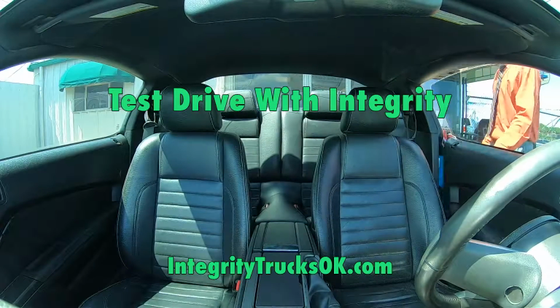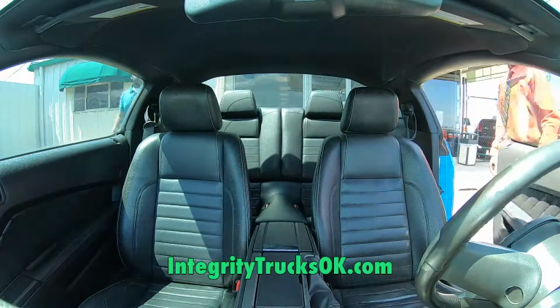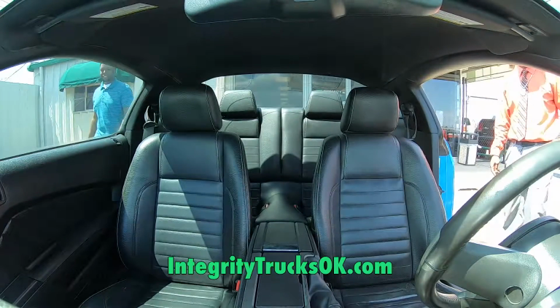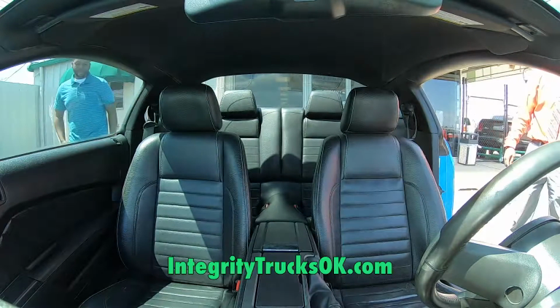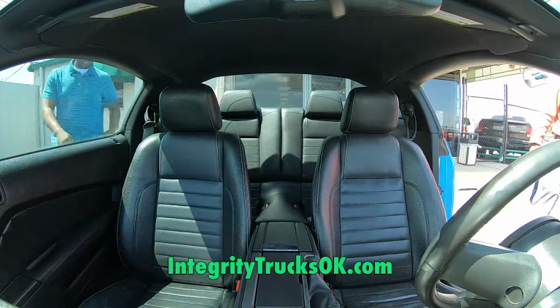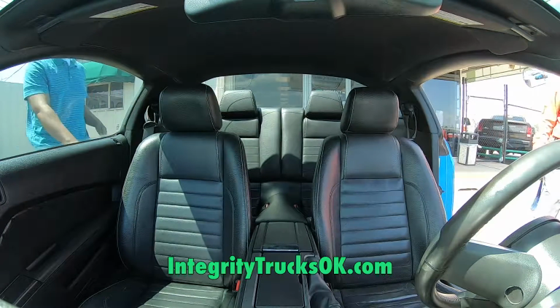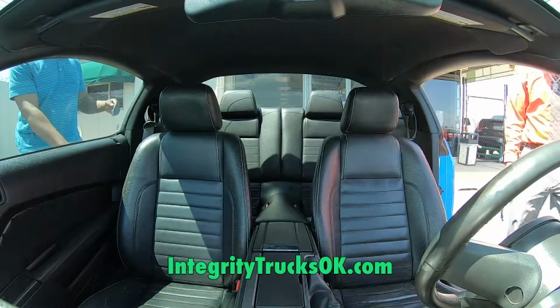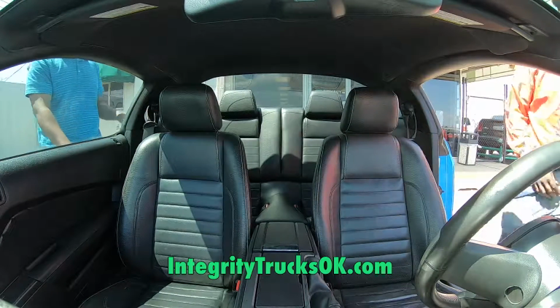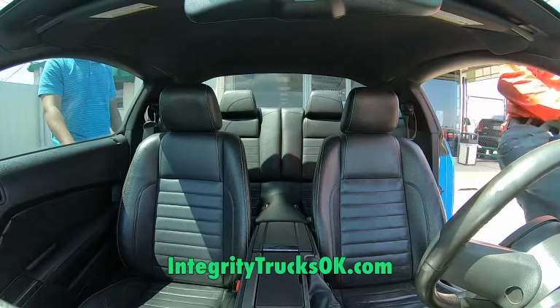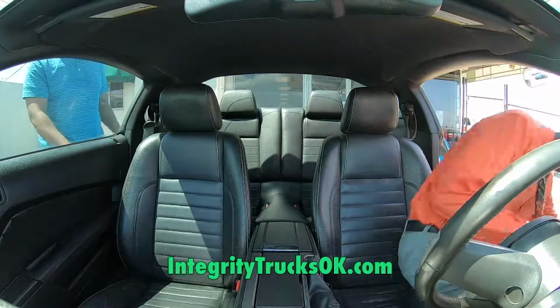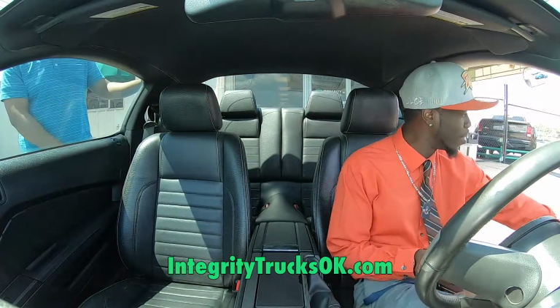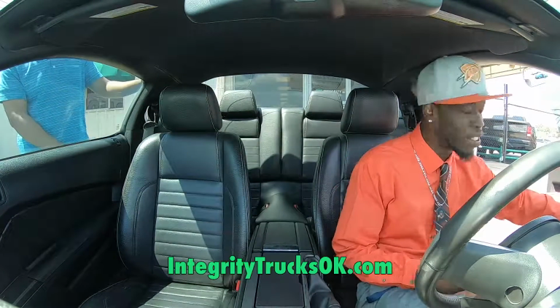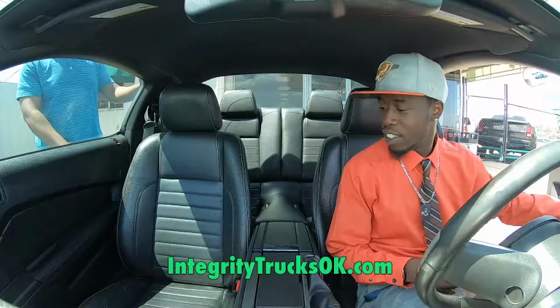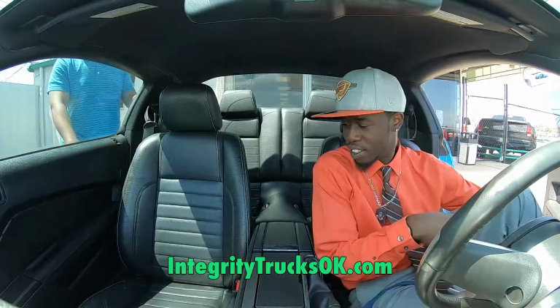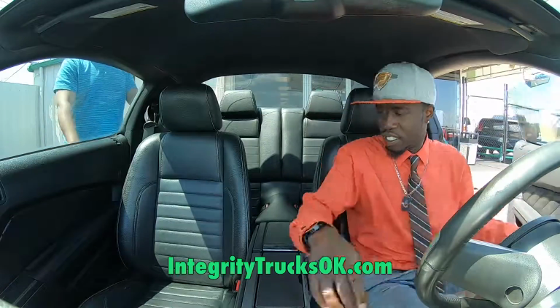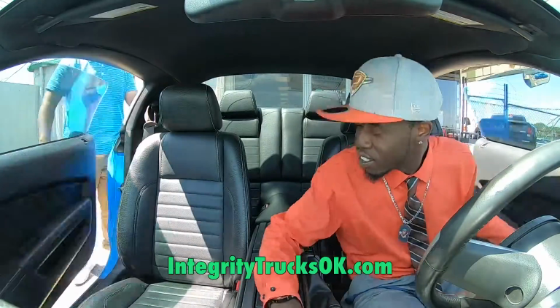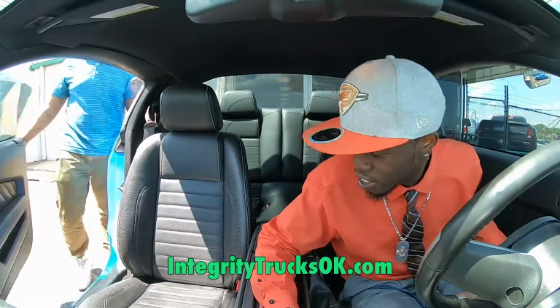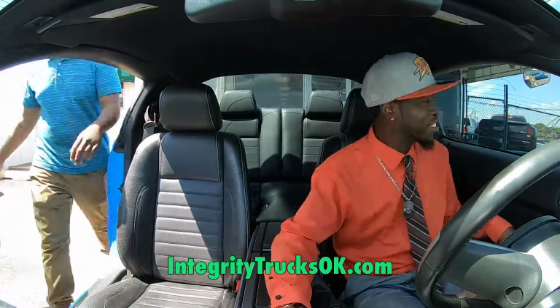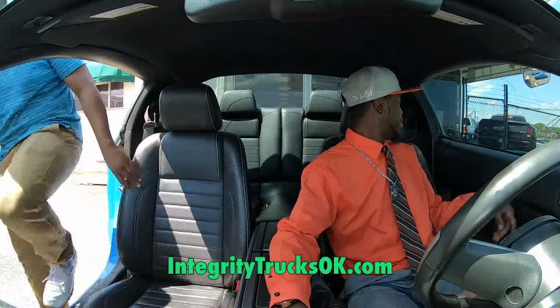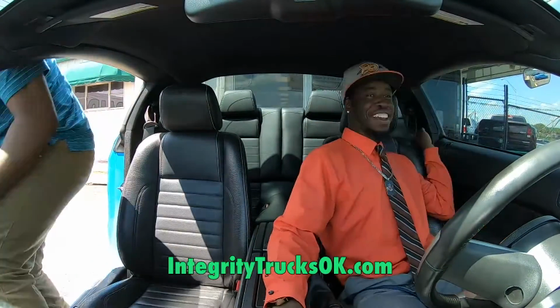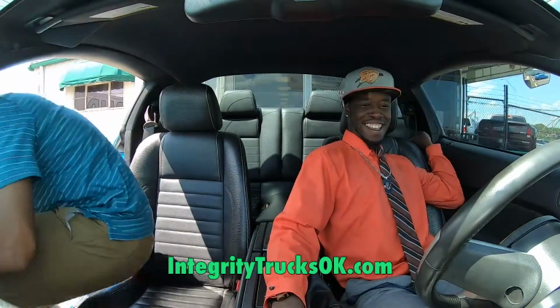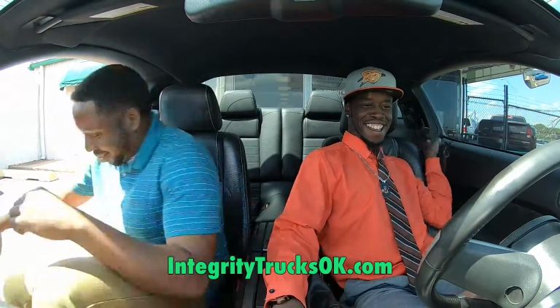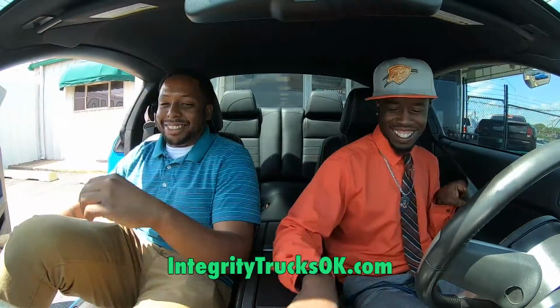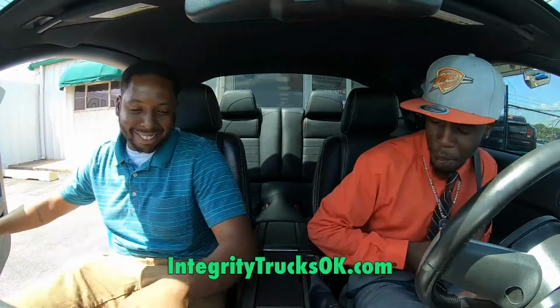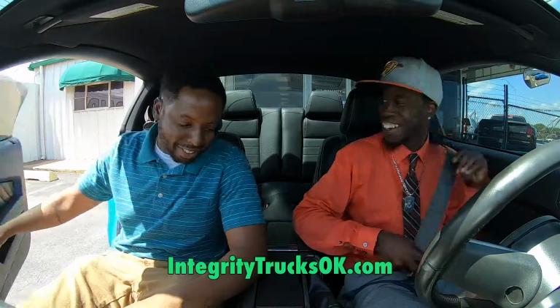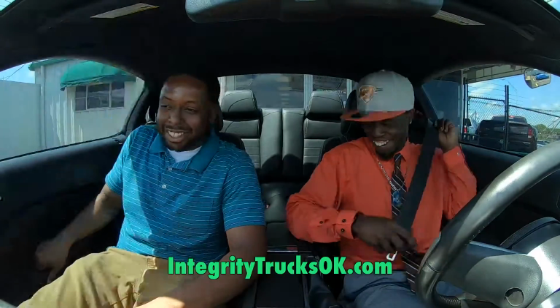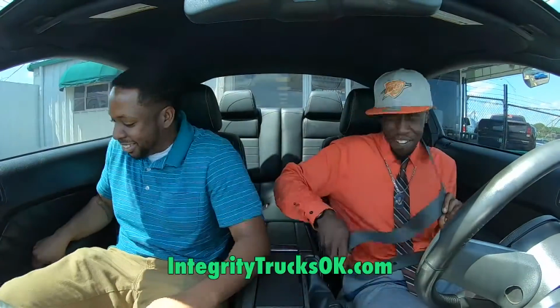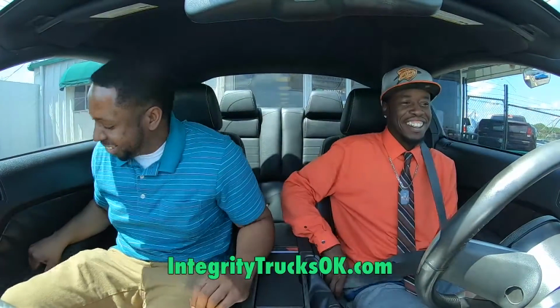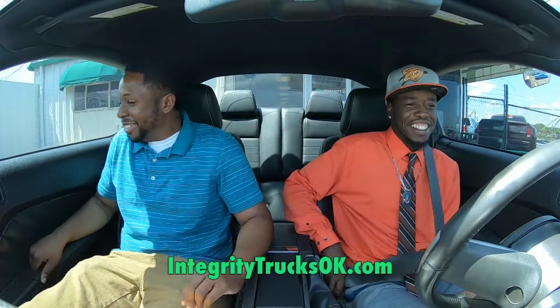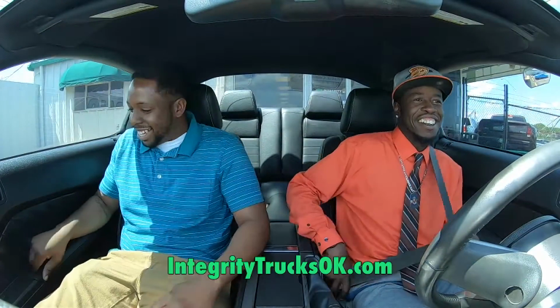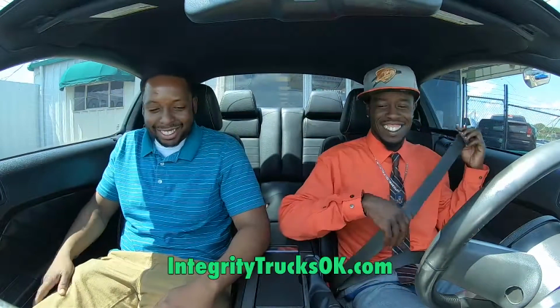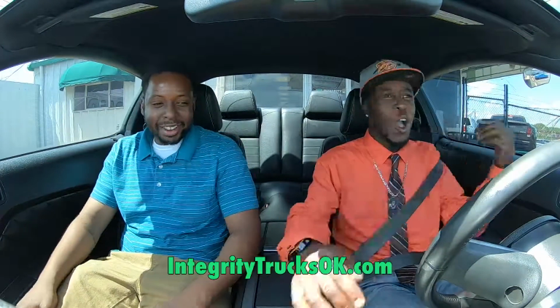Oh yeah, it's ready. It's nice. The Mustang — come on, let's roll. Let's go on the drive. I like this bad boy. It's time to take off.